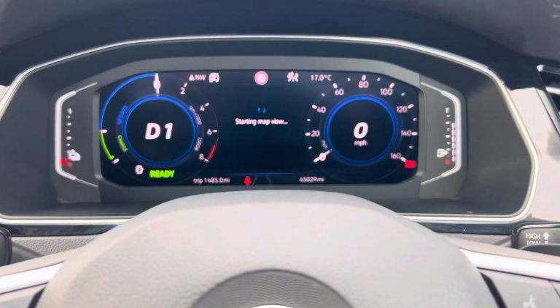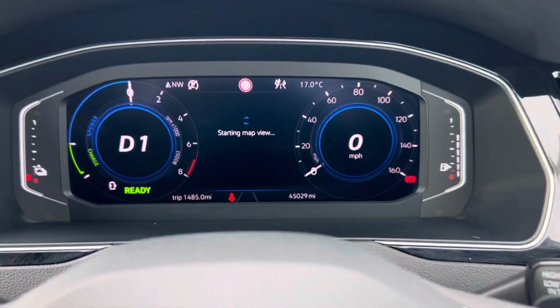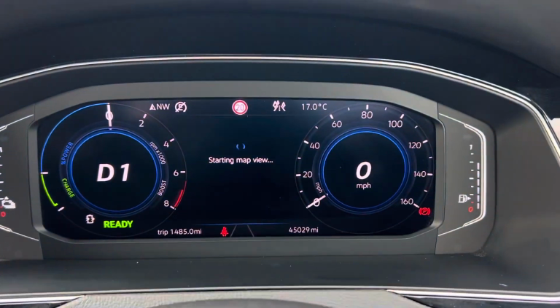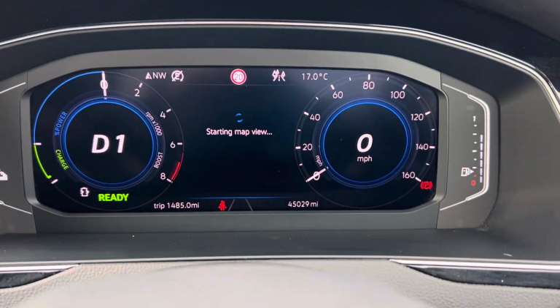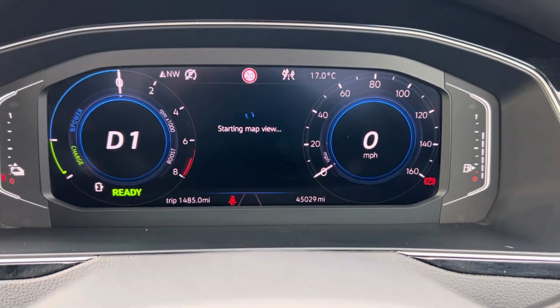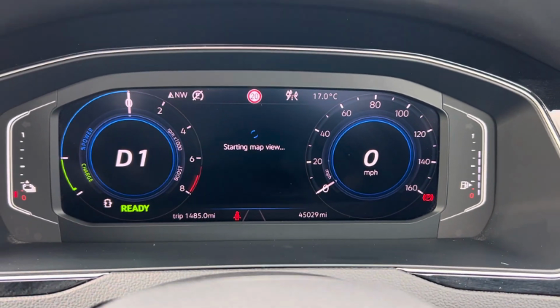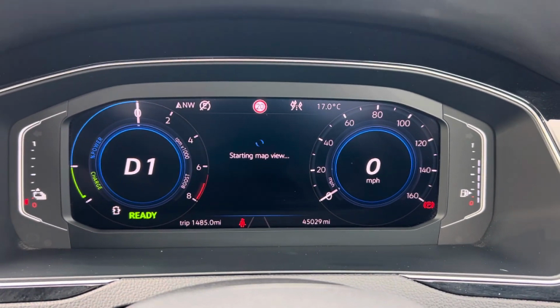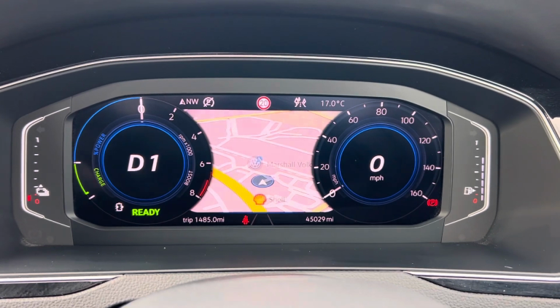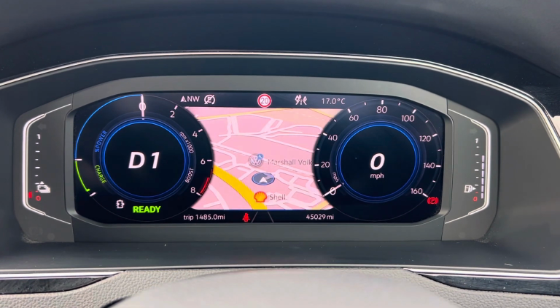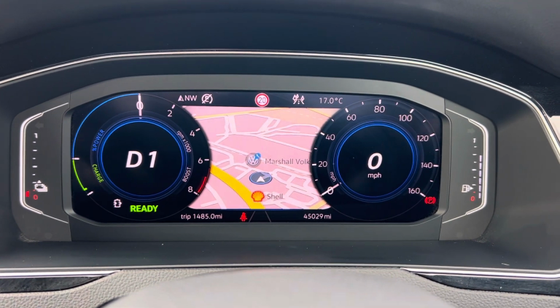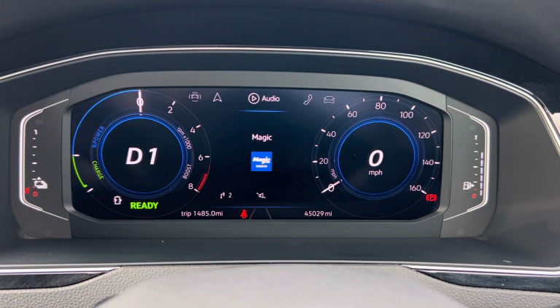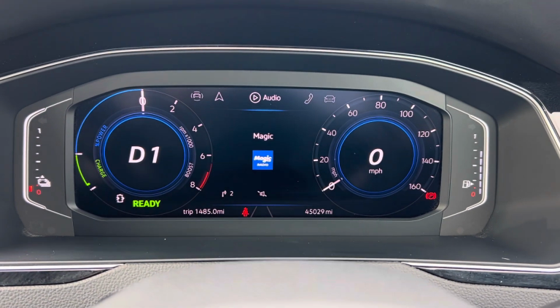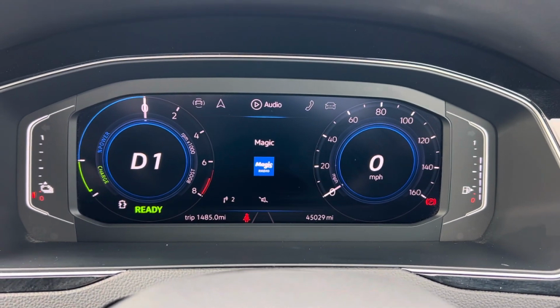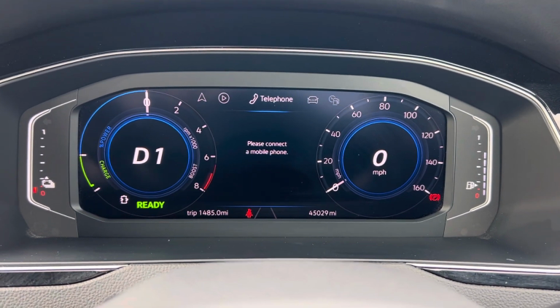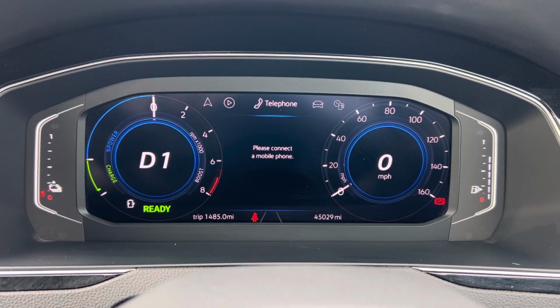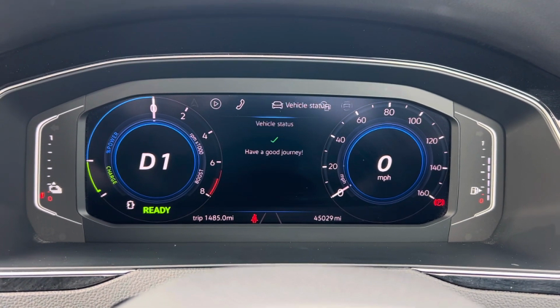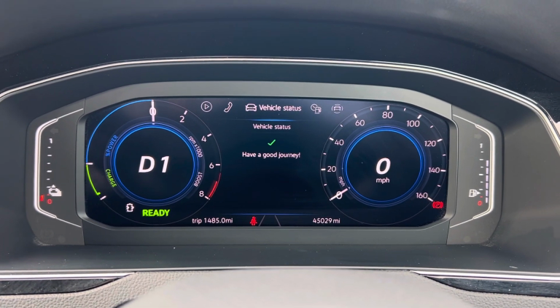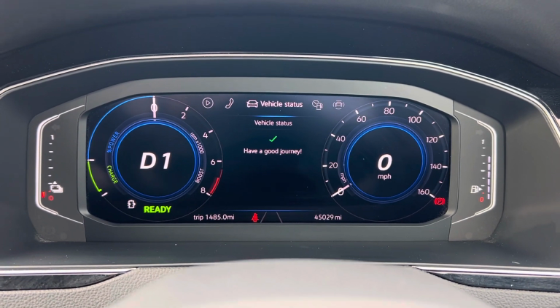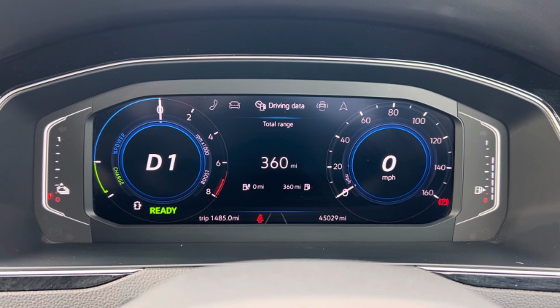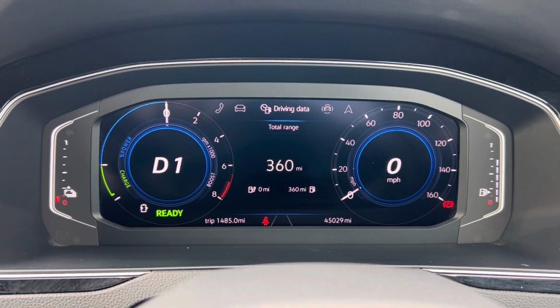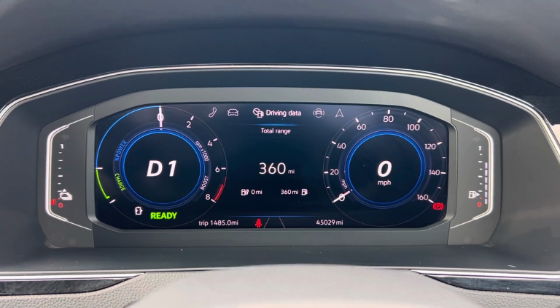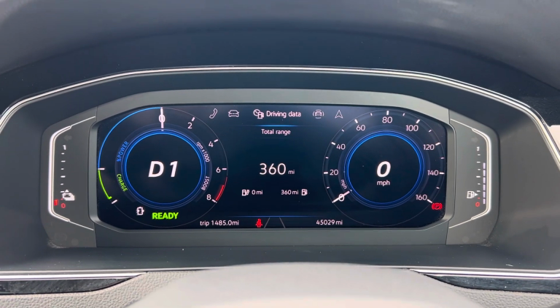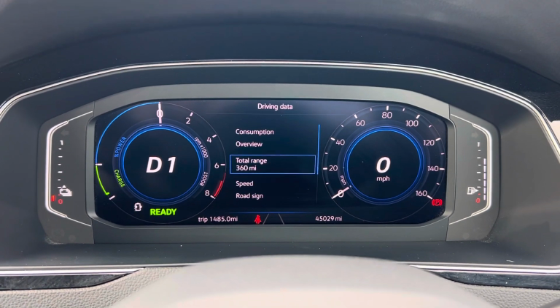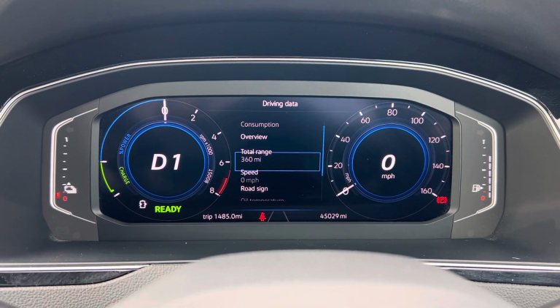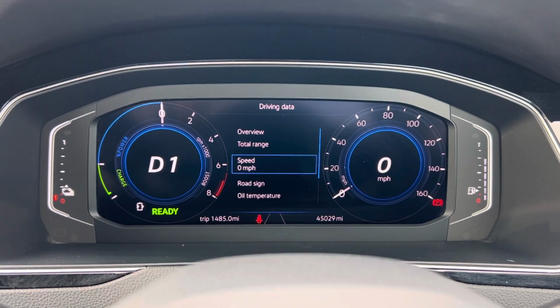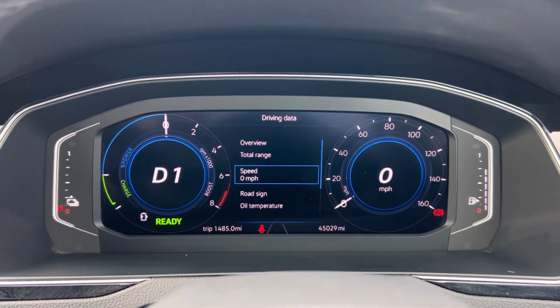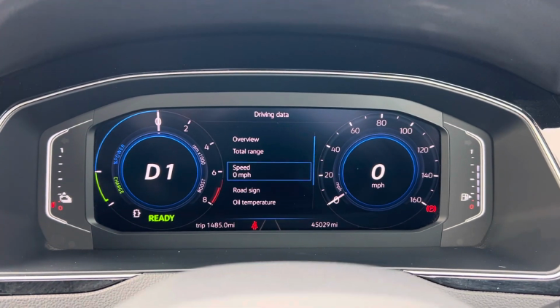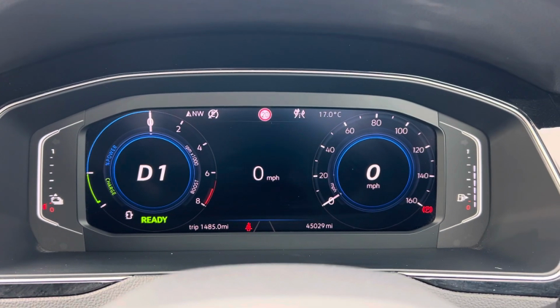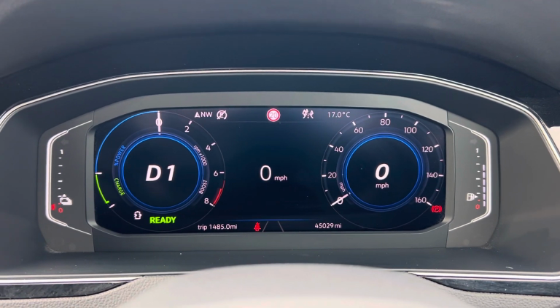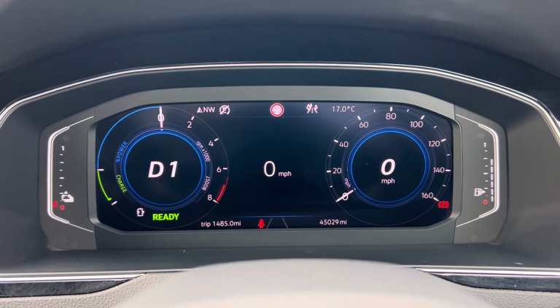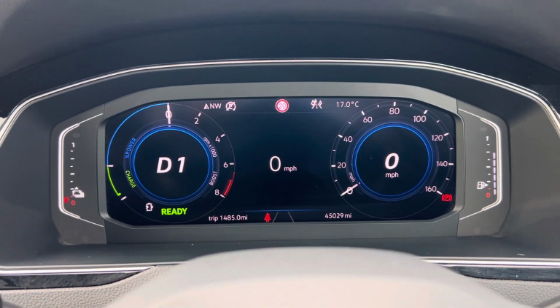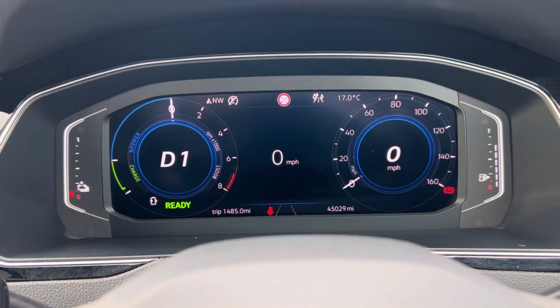You can also change in the middle with your features. You've got your navigation where you can also go through audio, telephone, vehicle status, and also driving data — so you can have a look at even having a big digital speedometer in the middle.